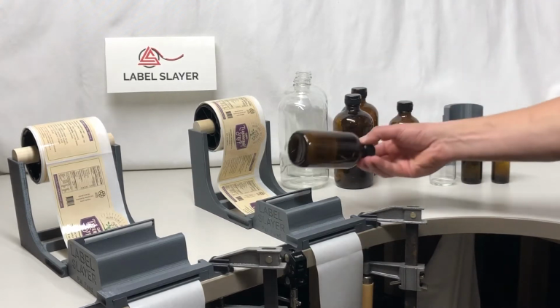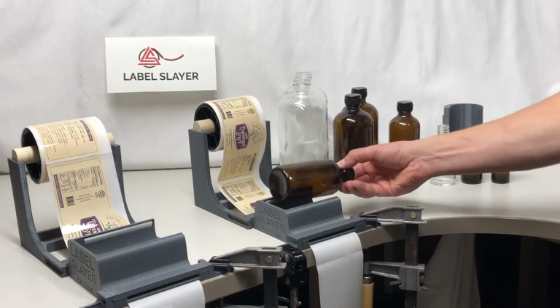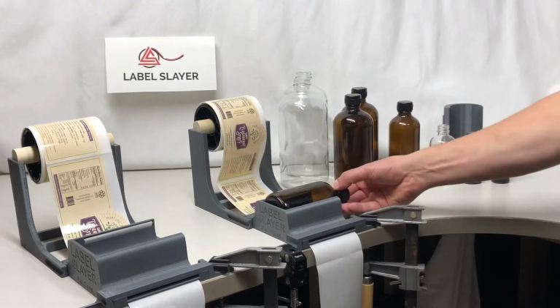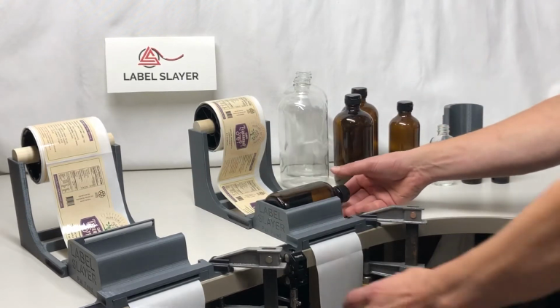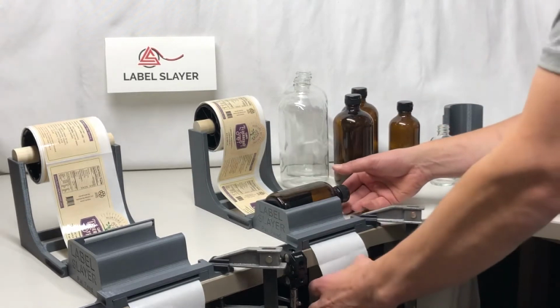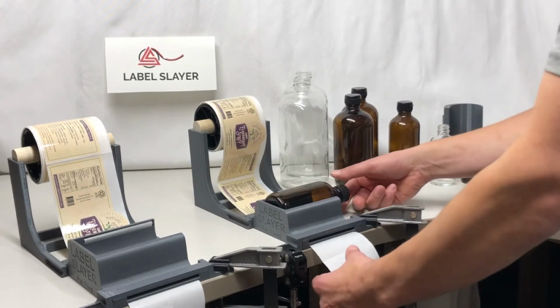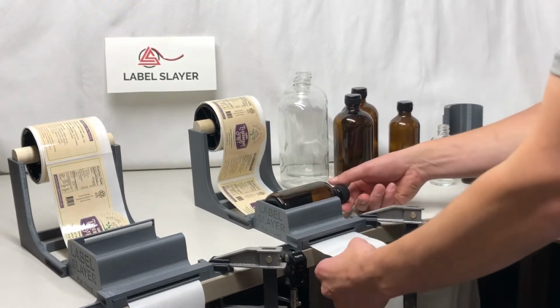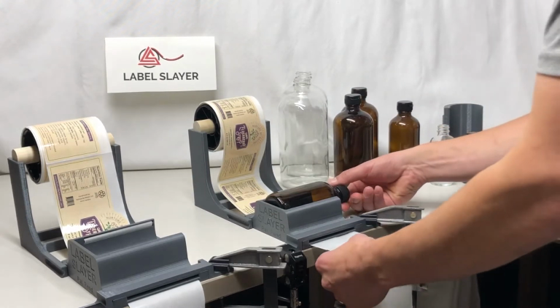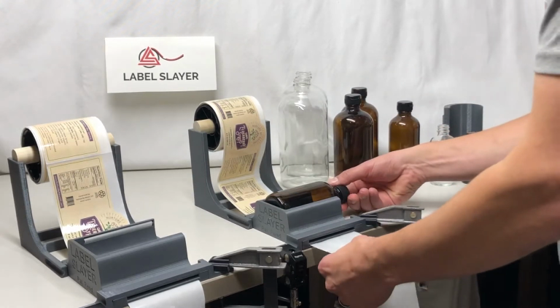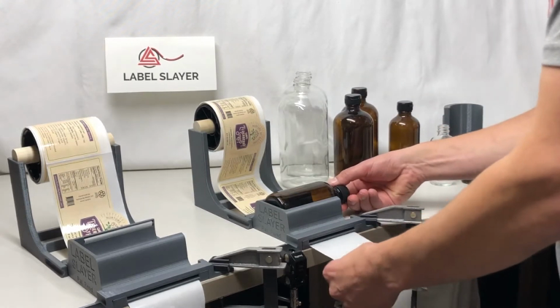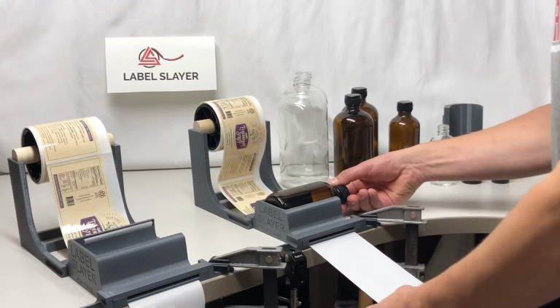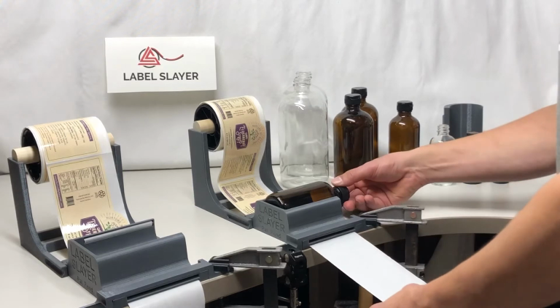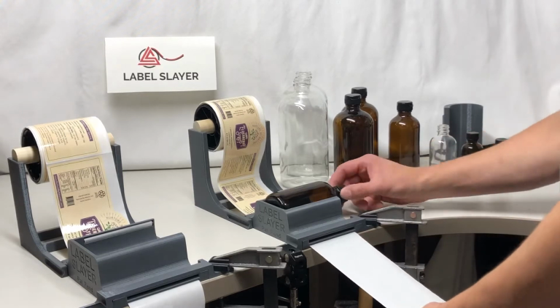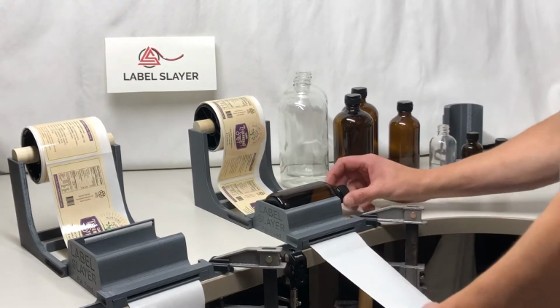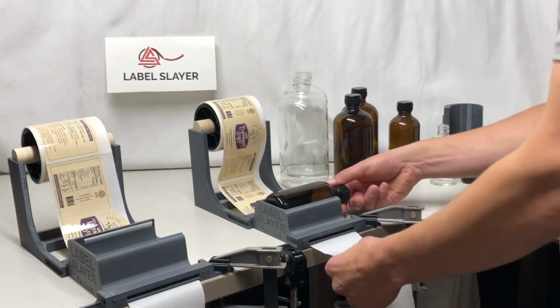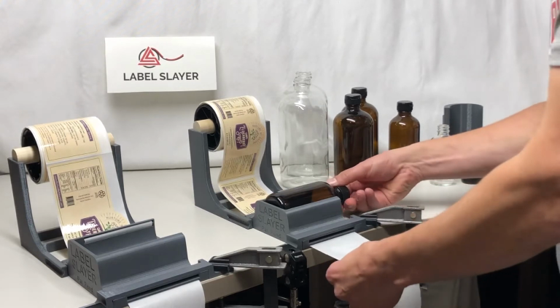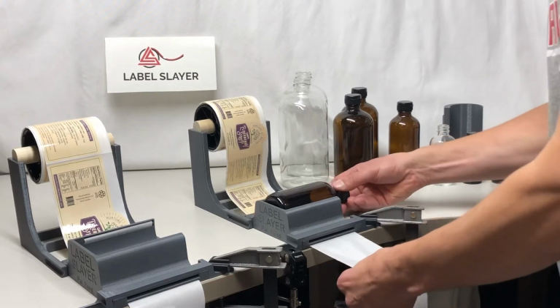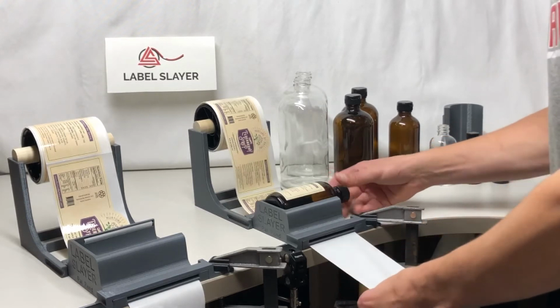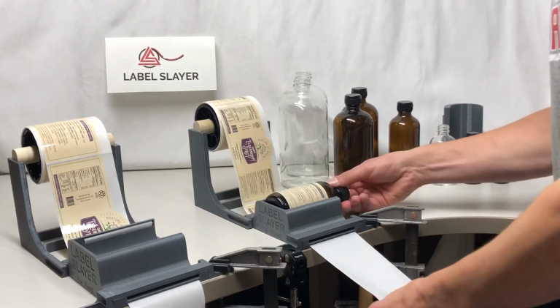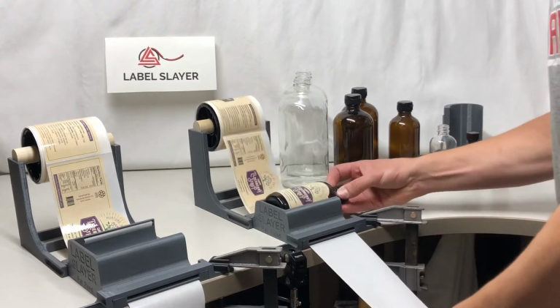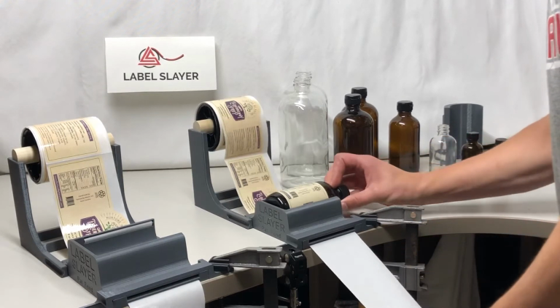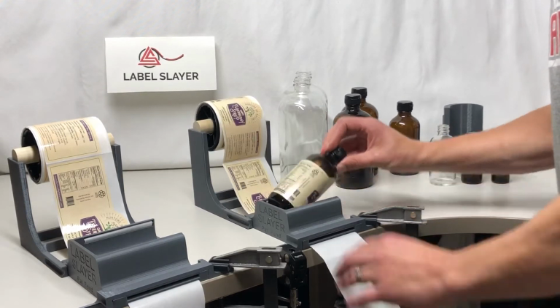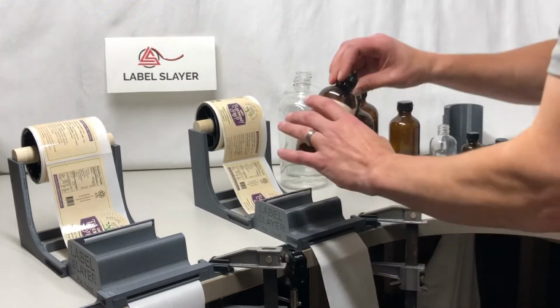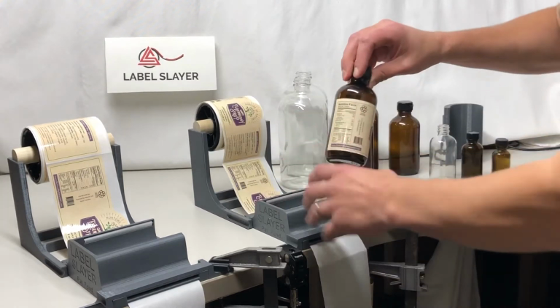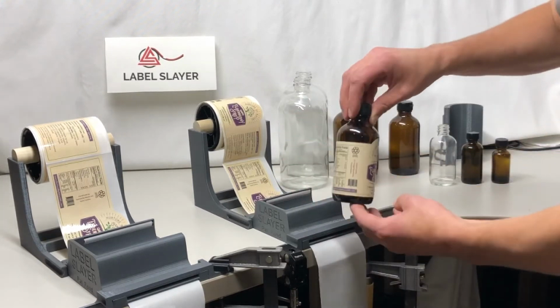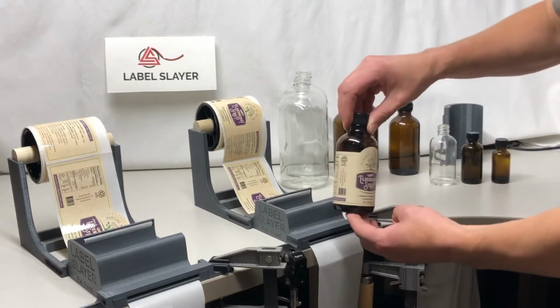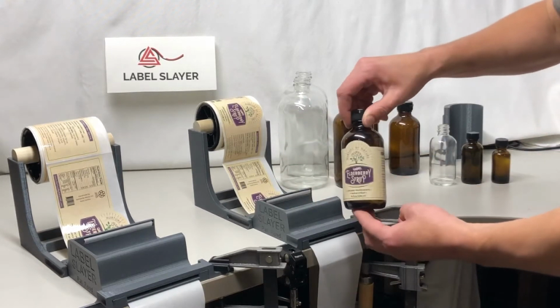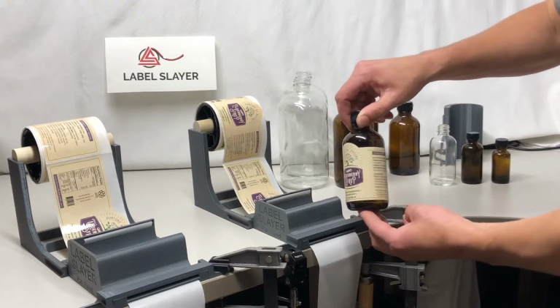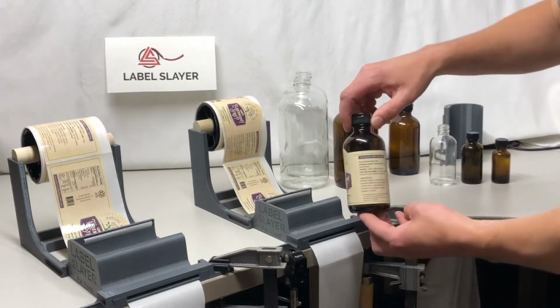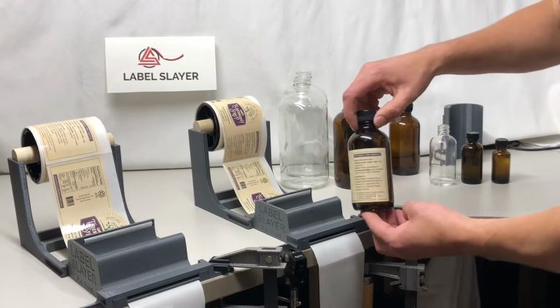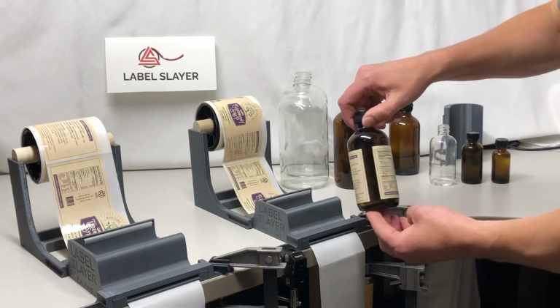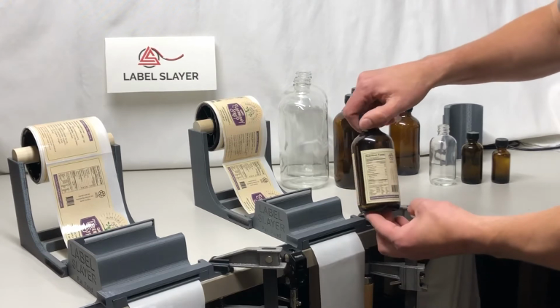Simply place the unit in the jig, pull in the backing as you rotate the bottle, and very quickly and accurately apply those labels.